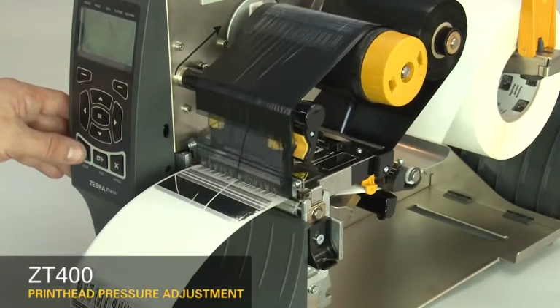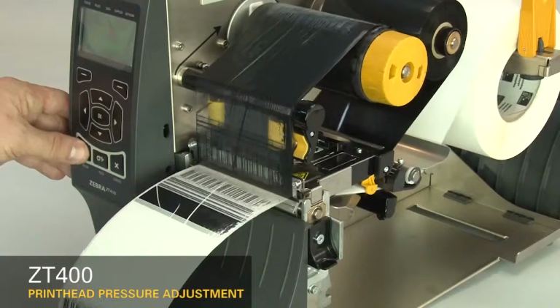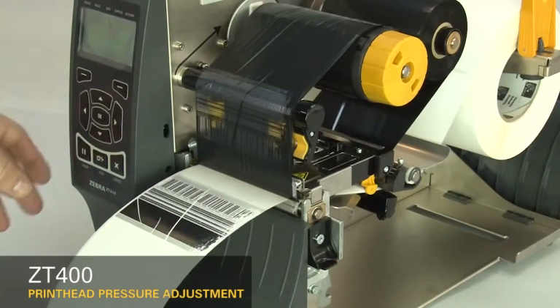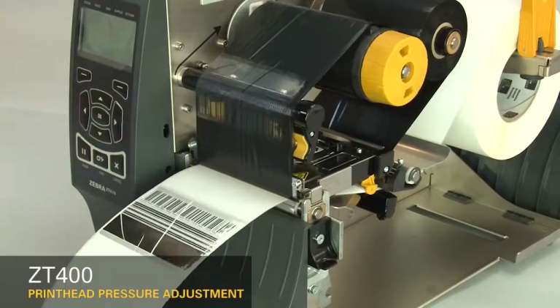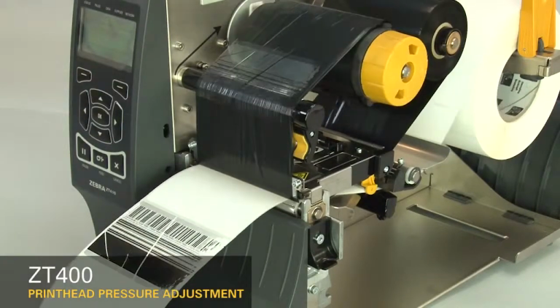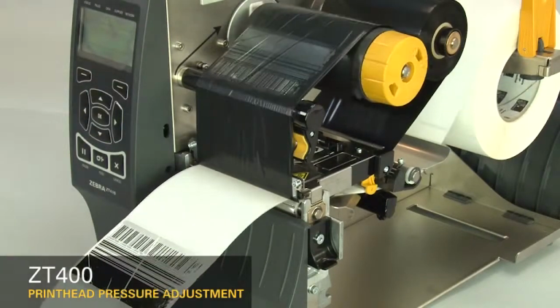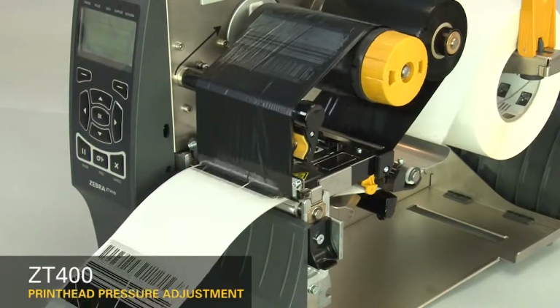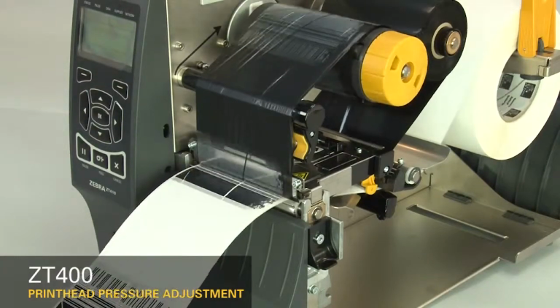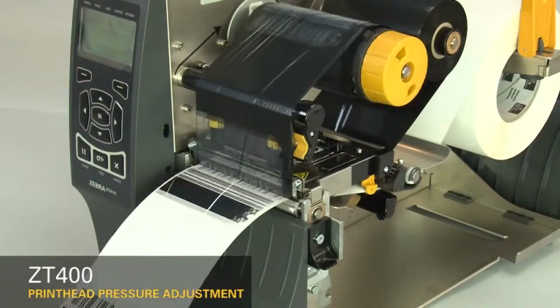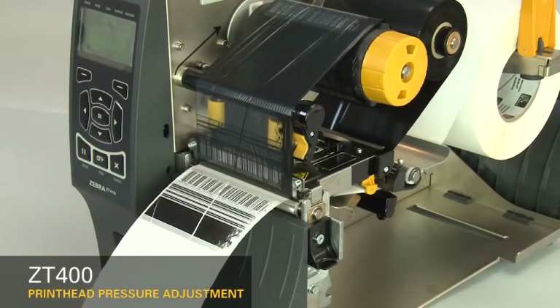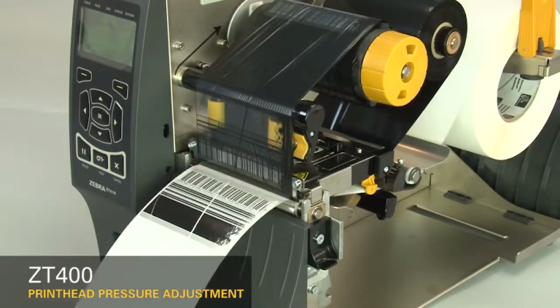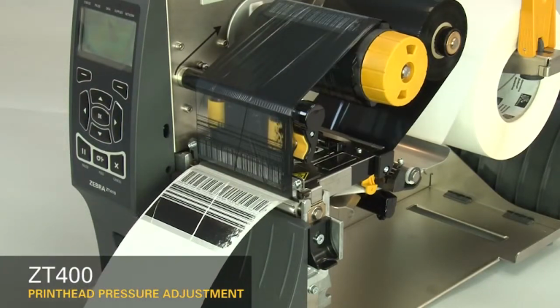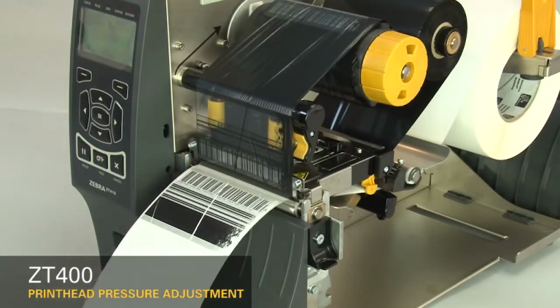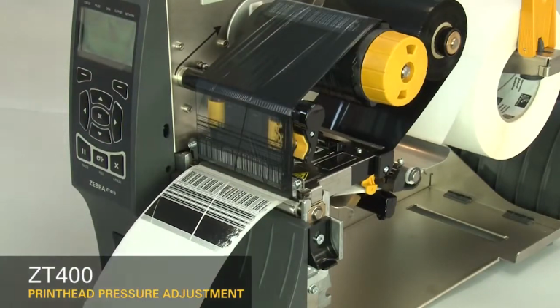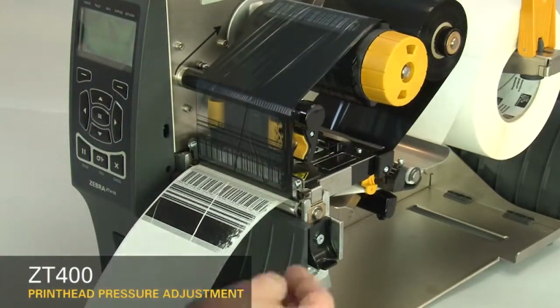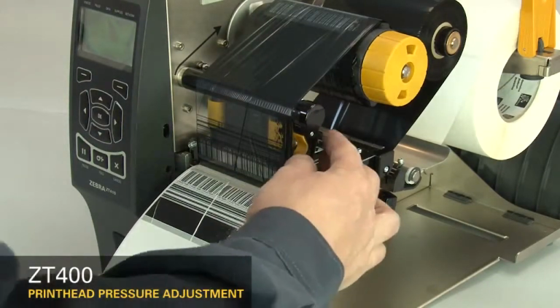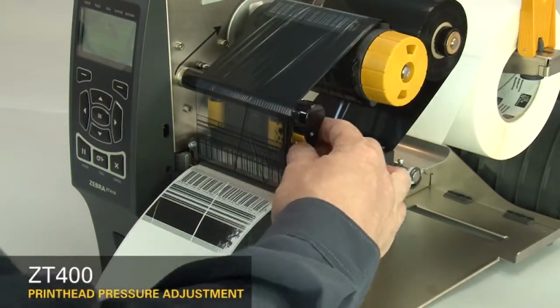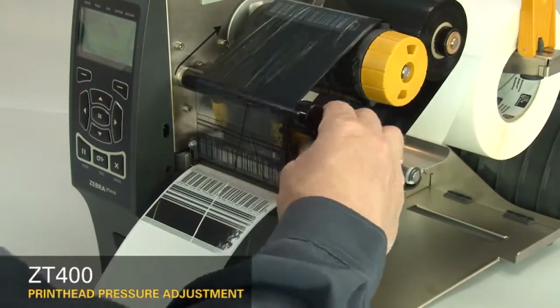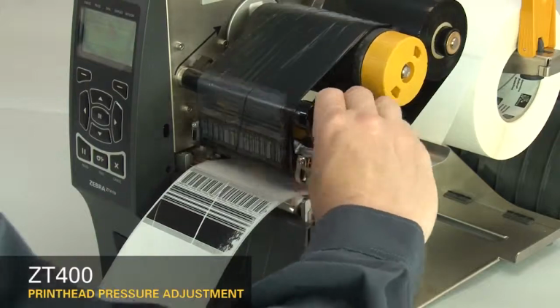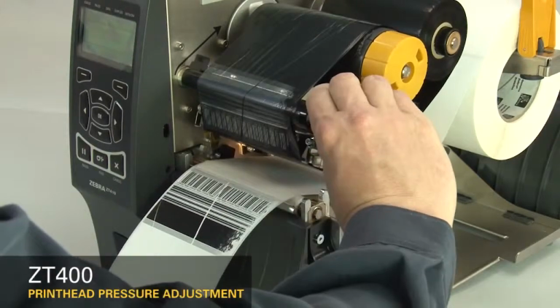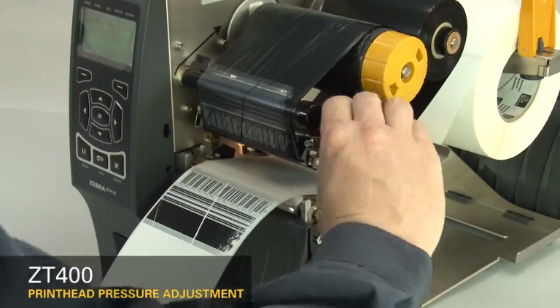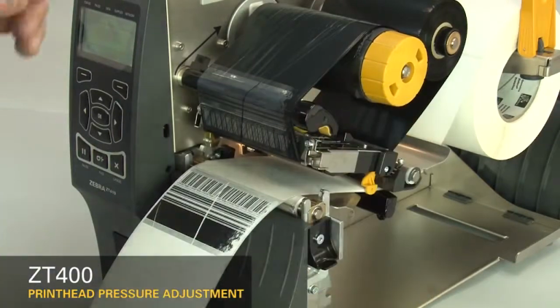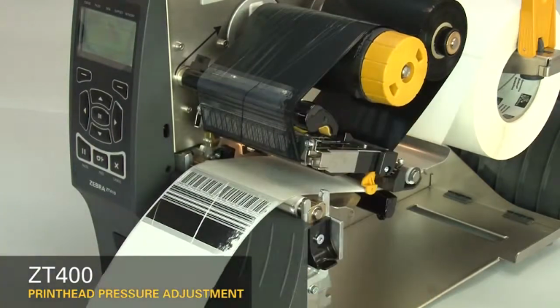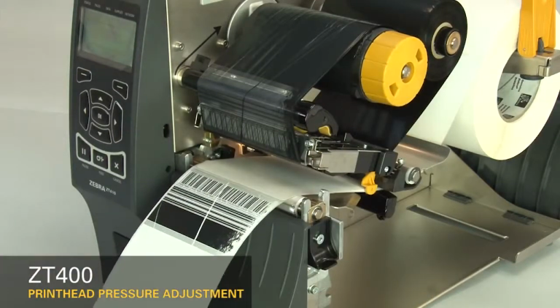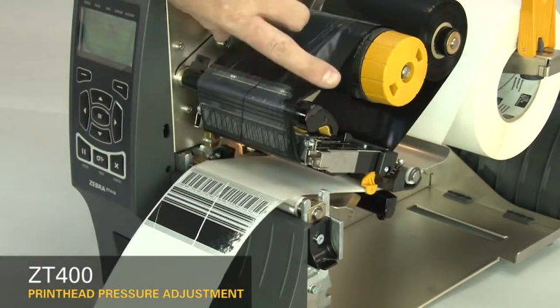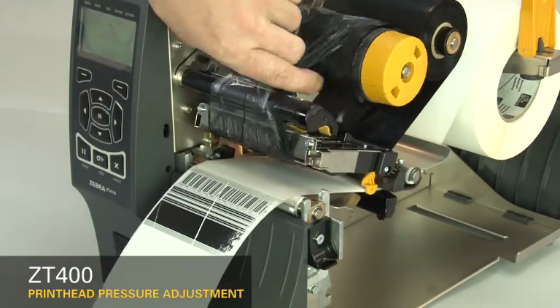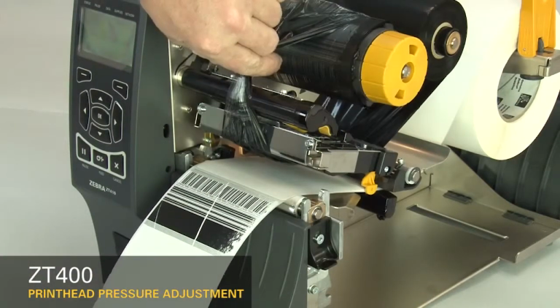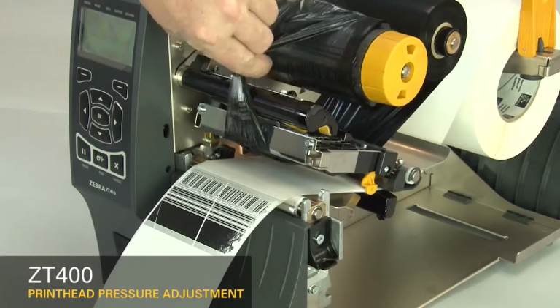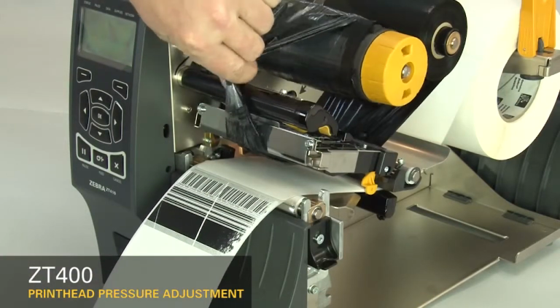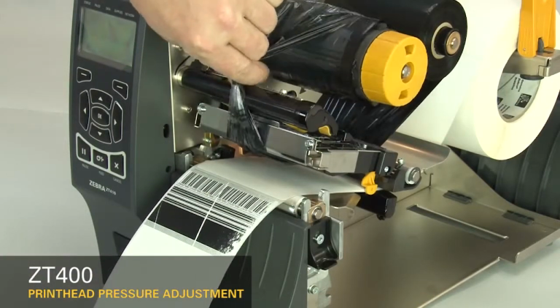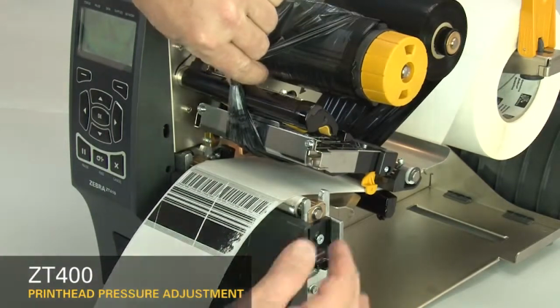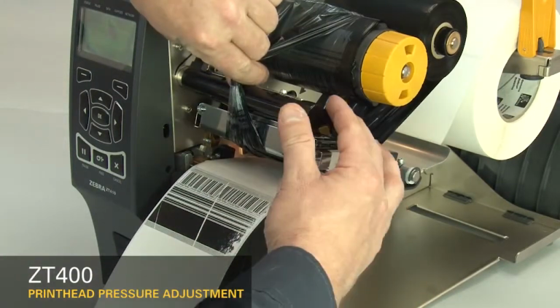Pause the printer. Open the printhead and move the ribbon to the side. Close the printhead.